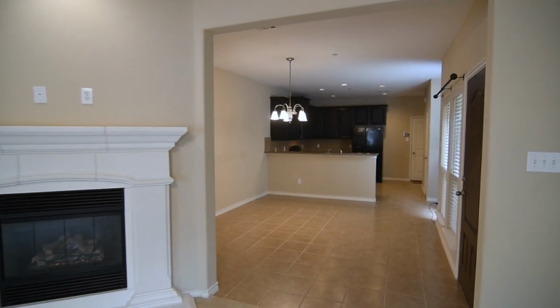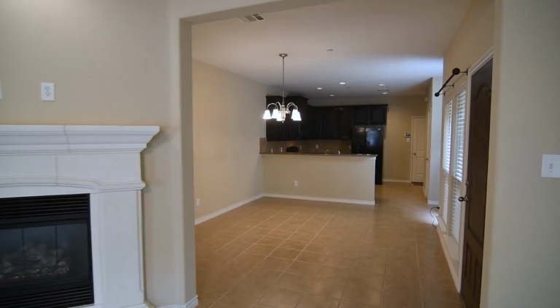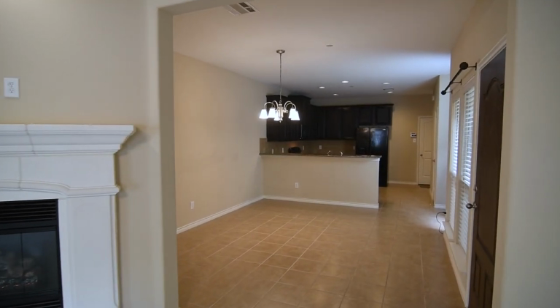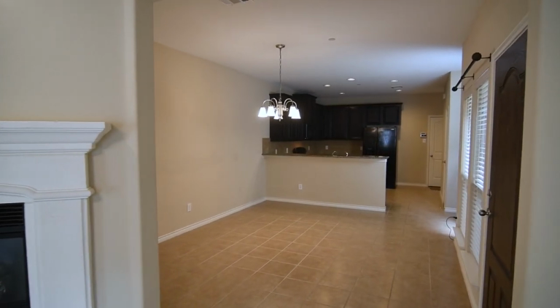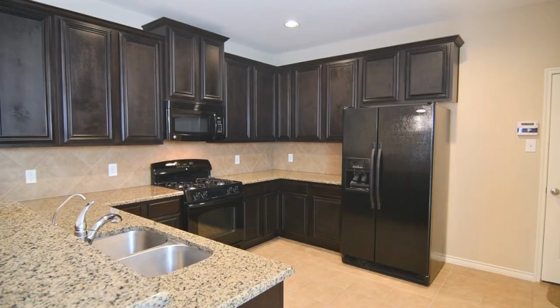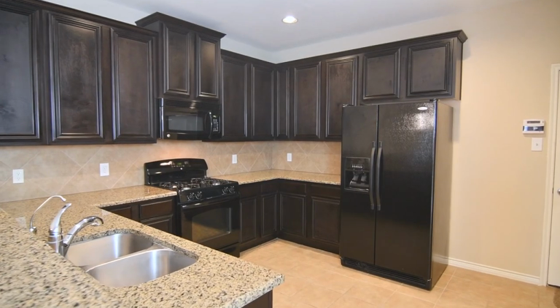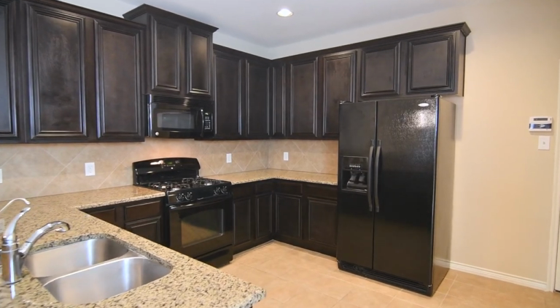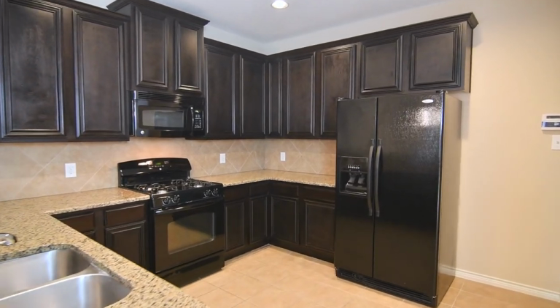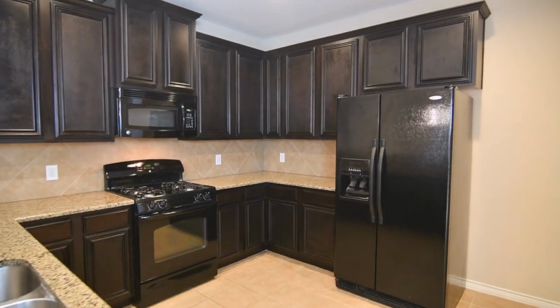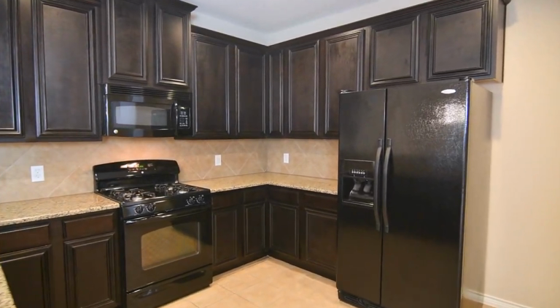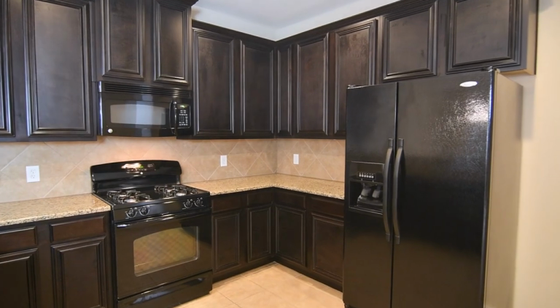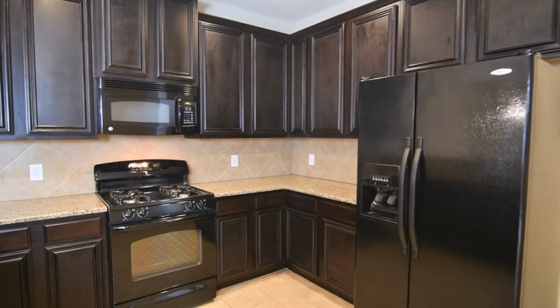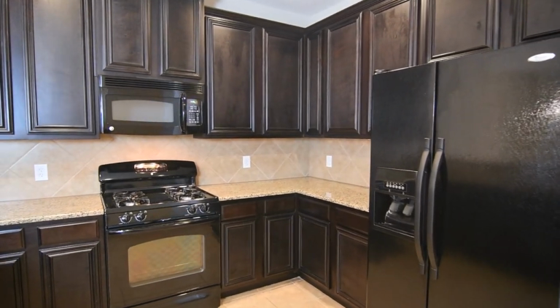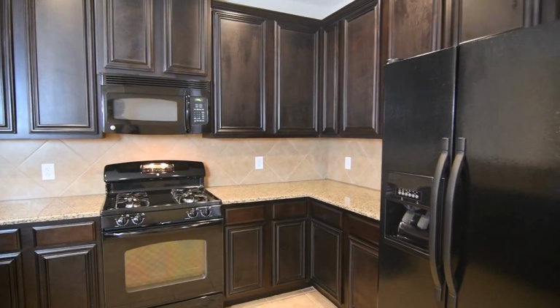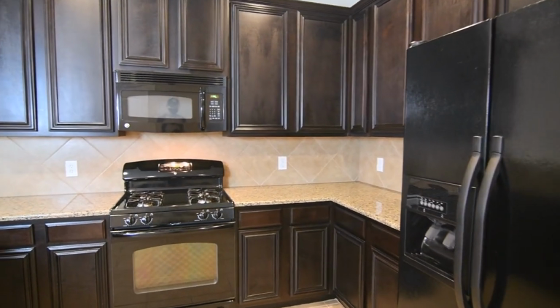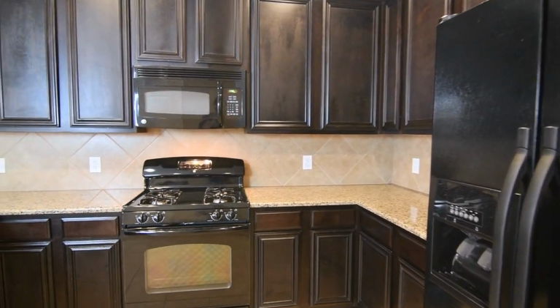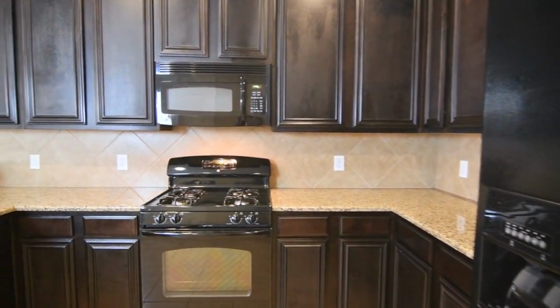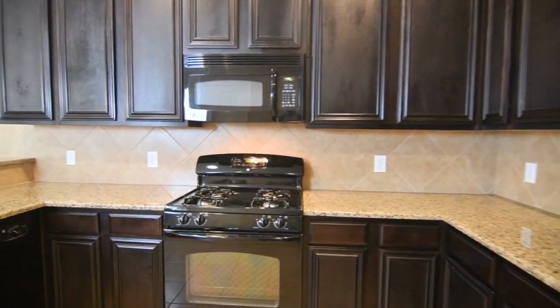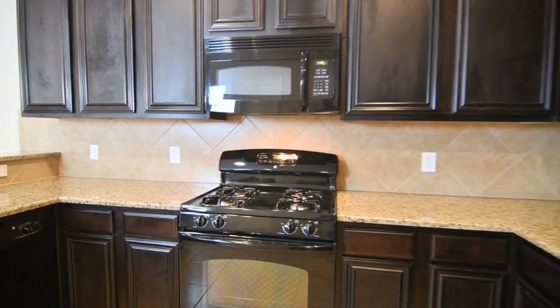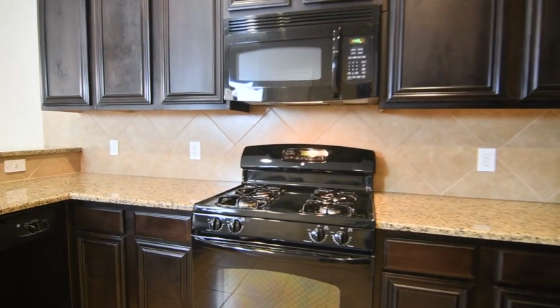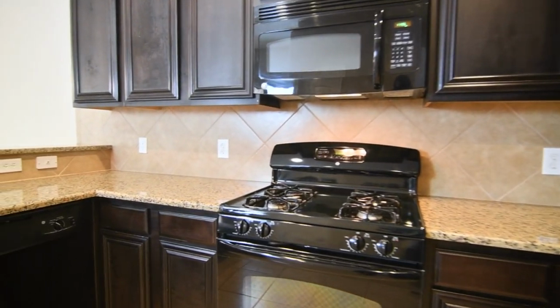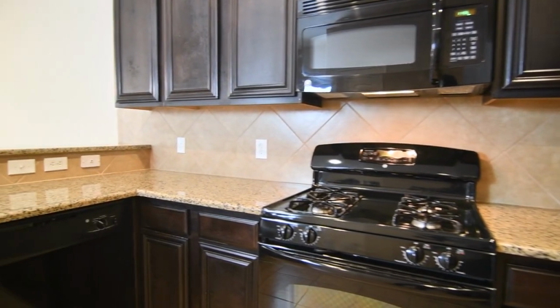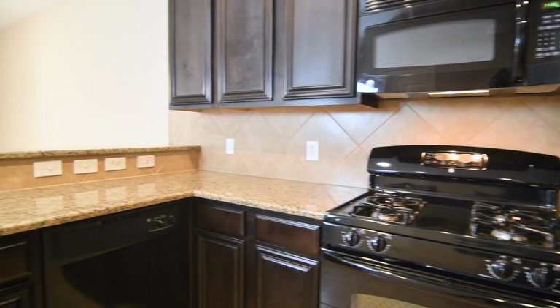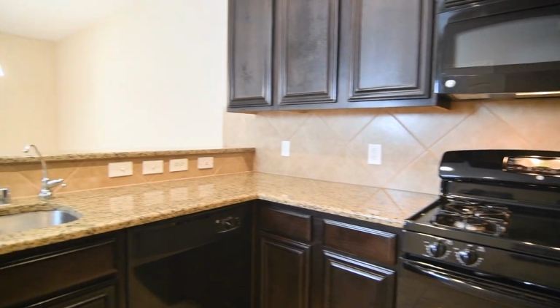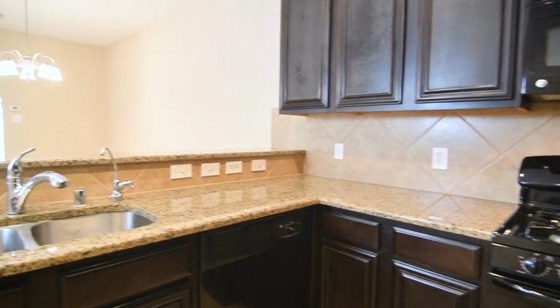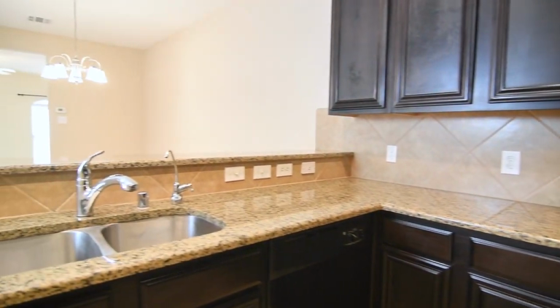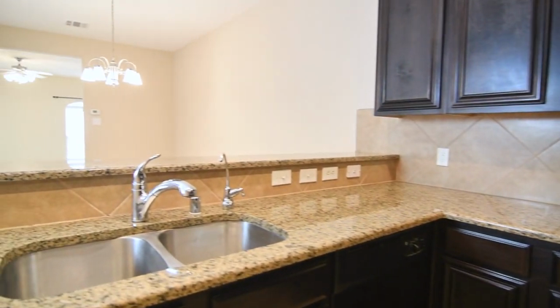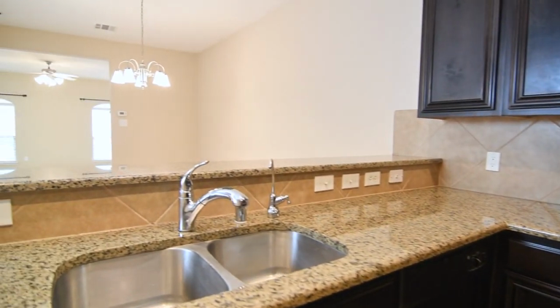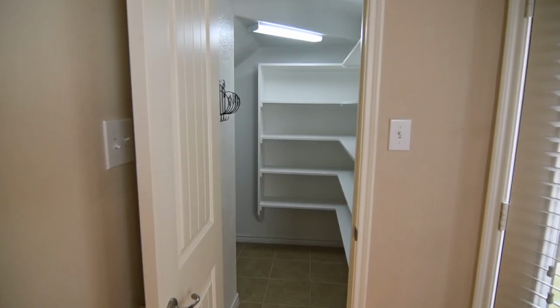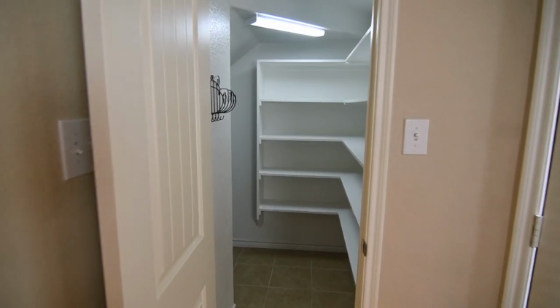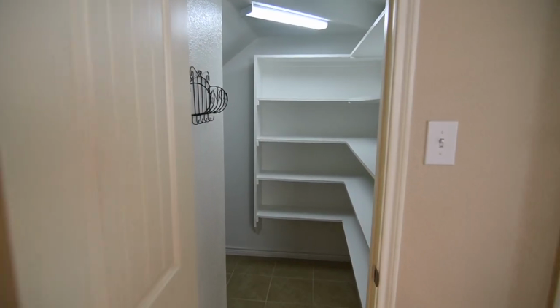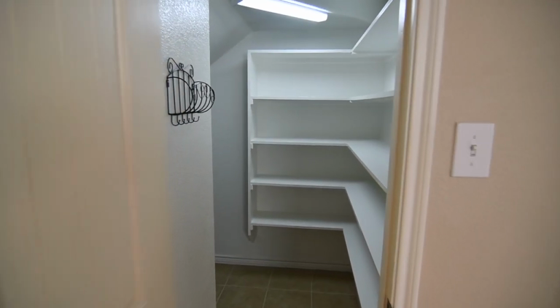Prepare meals in the chef's kitchen boasting a breakfast bar, an abundance of granite slab counters, attractive cabinets, gas range, and understair storage space which serves well as a pantry.